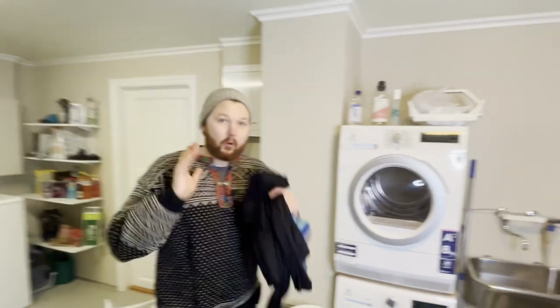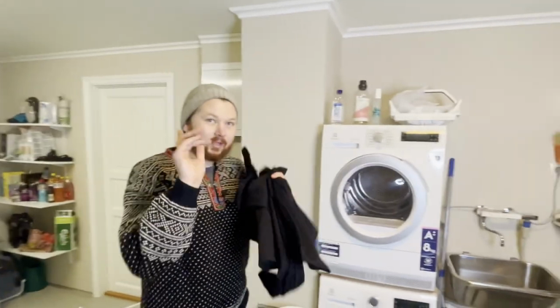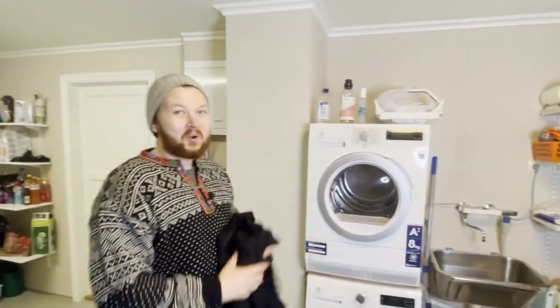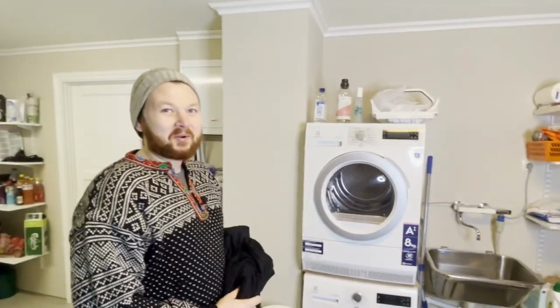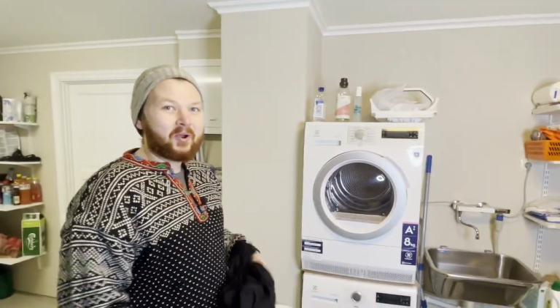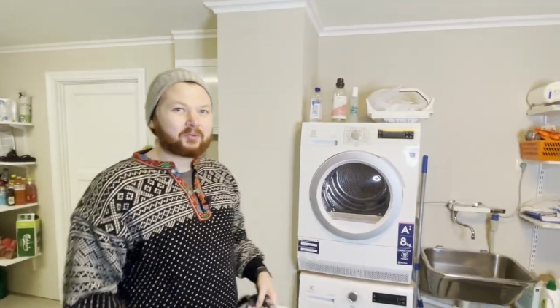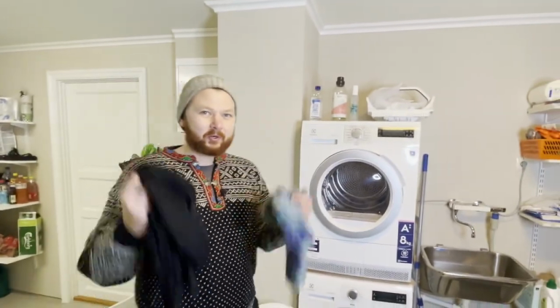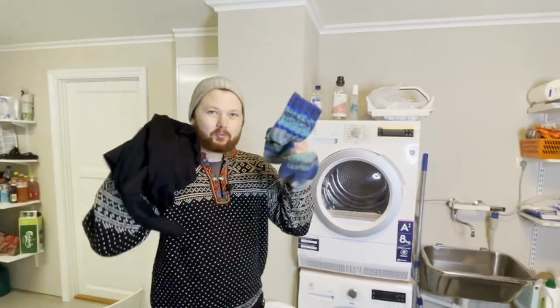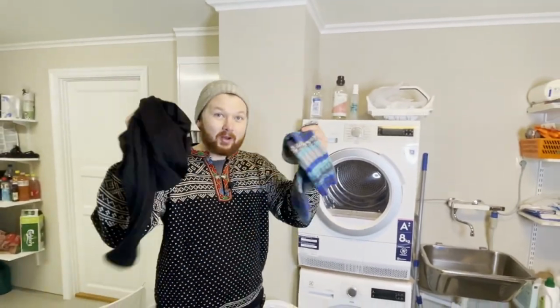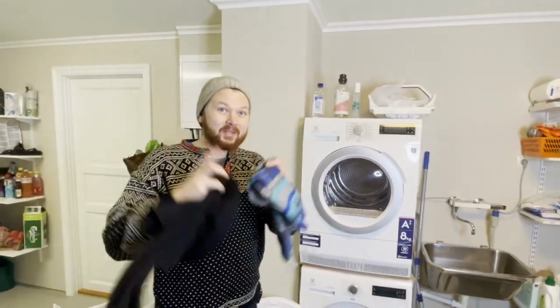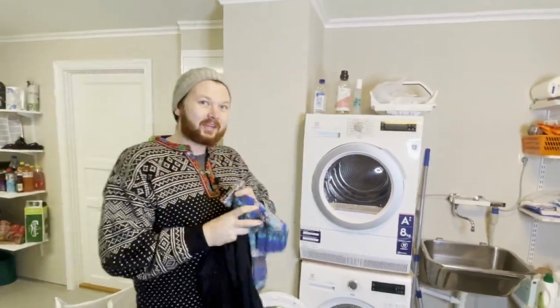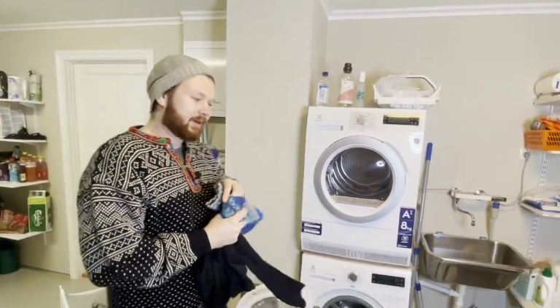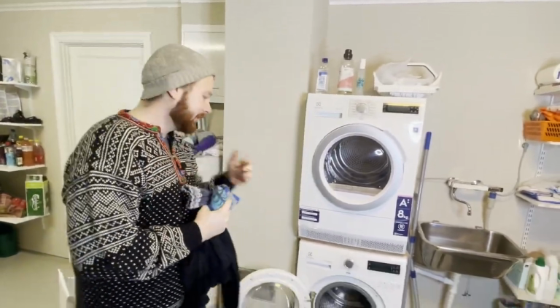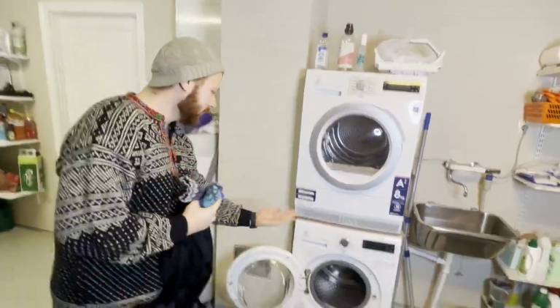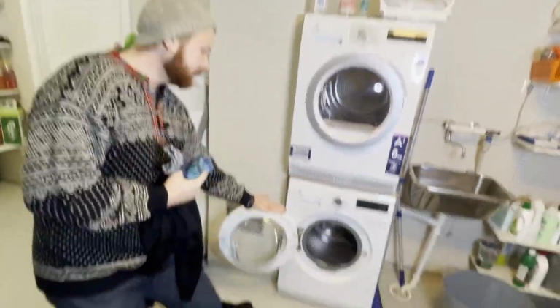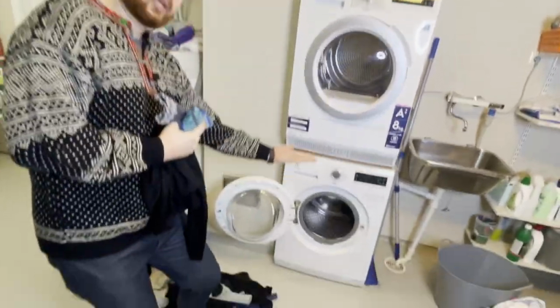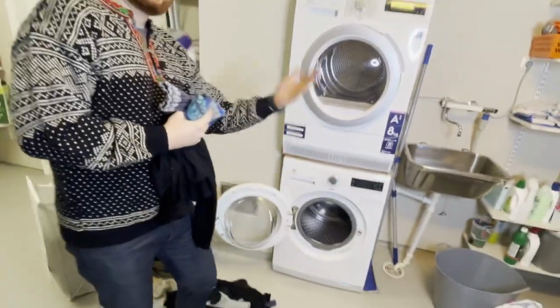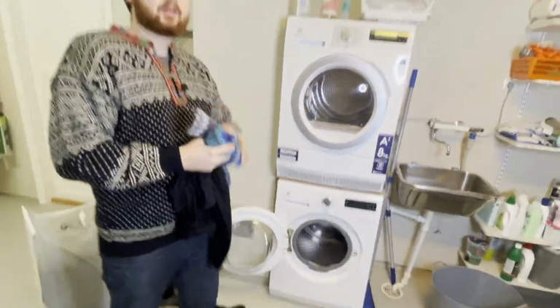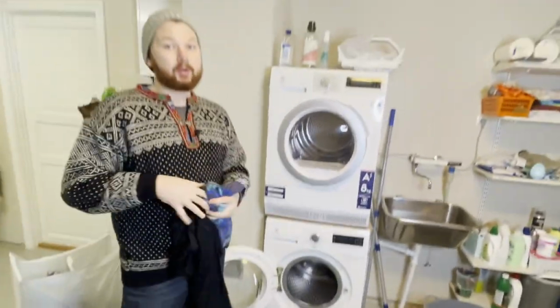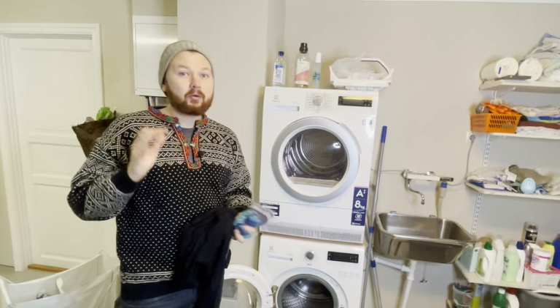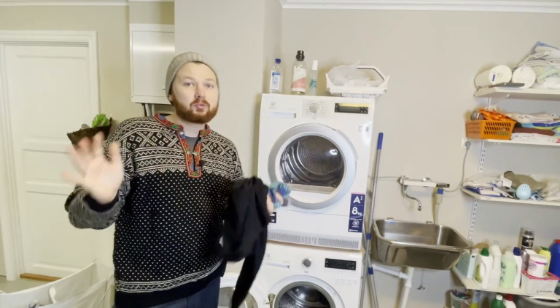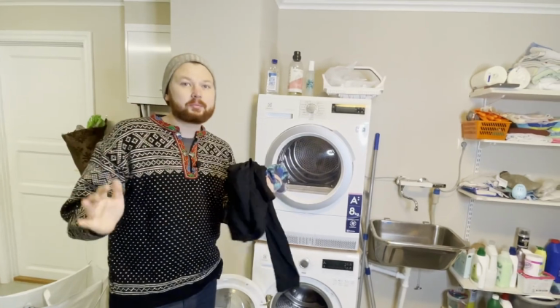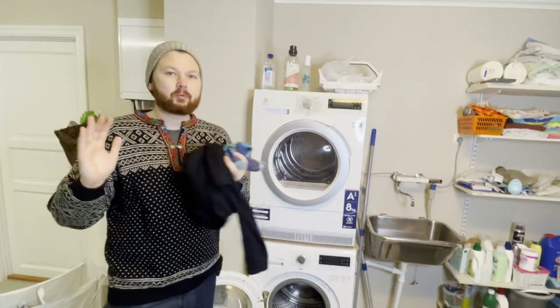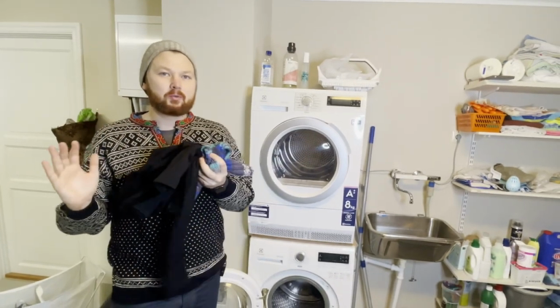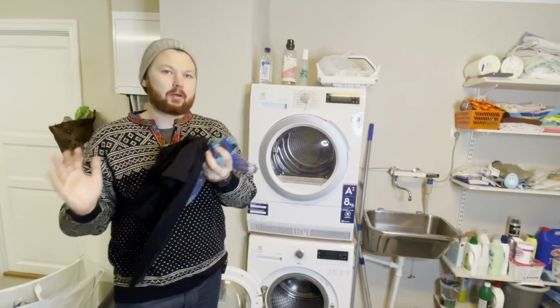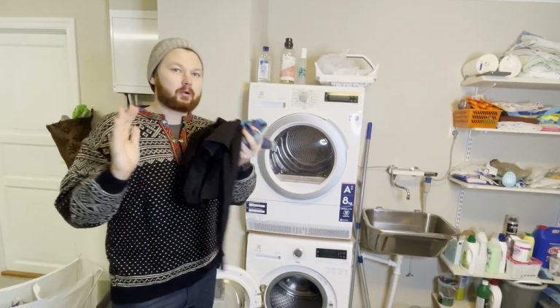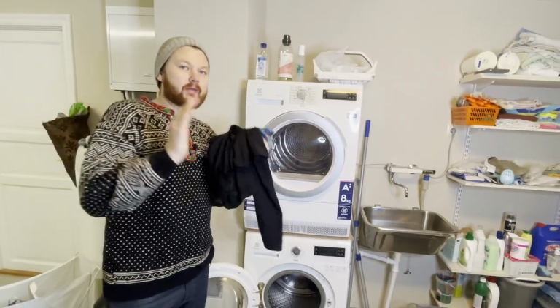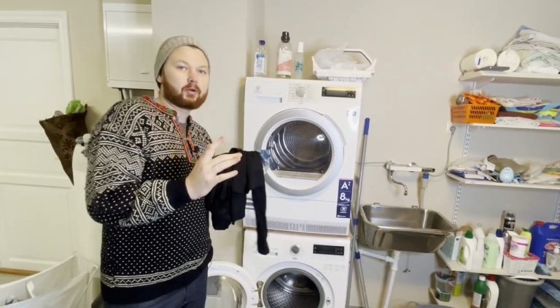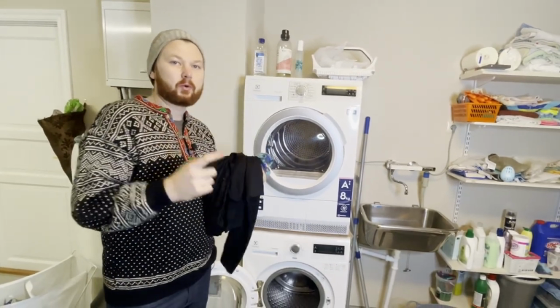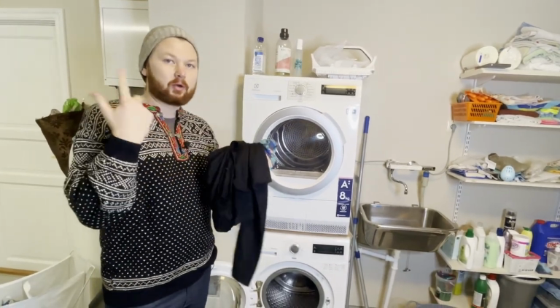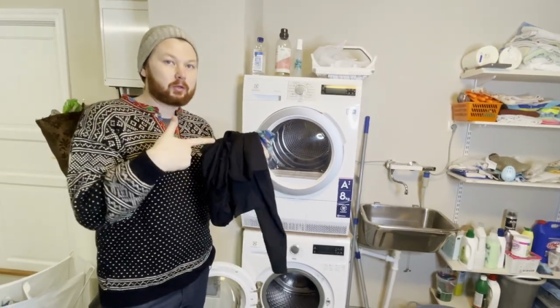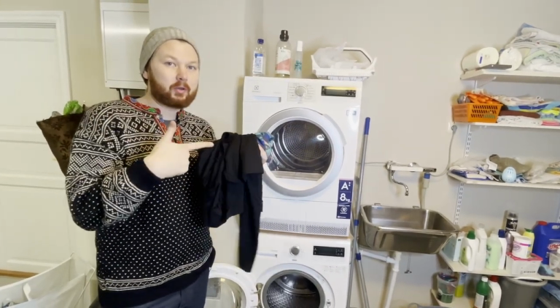For today's video I'm going to show you how to wash your wool garments in the washing machine. There are a few steps that we need to be aware of if we're going to wash our wool garments.